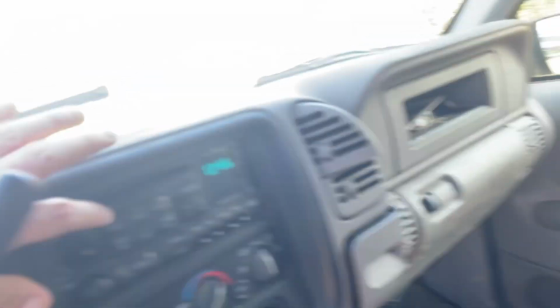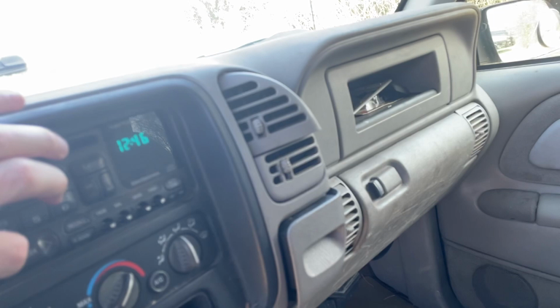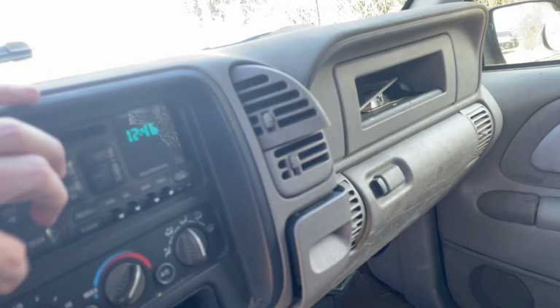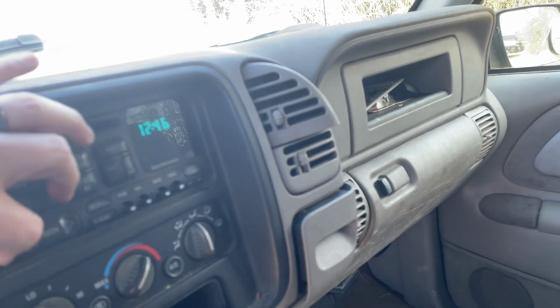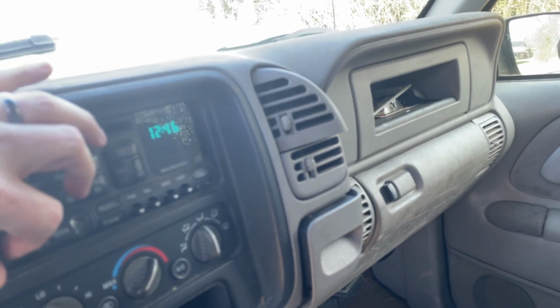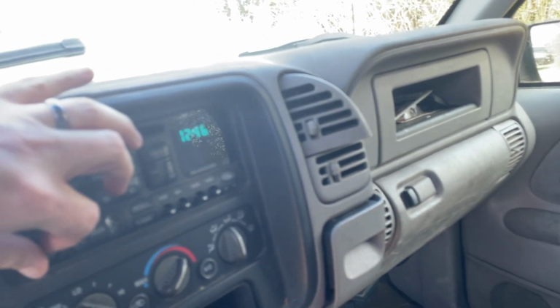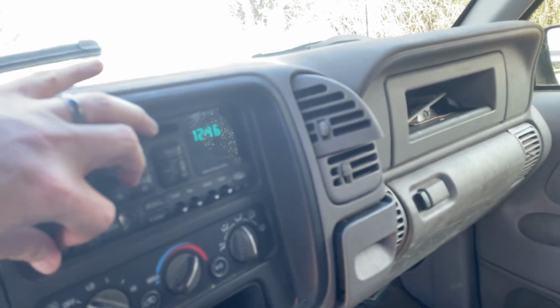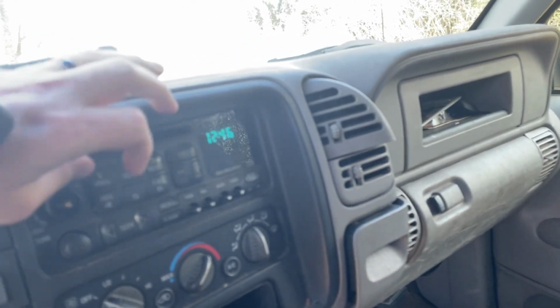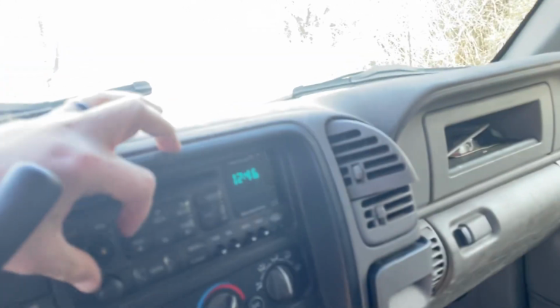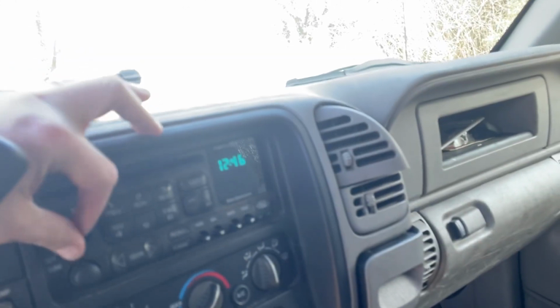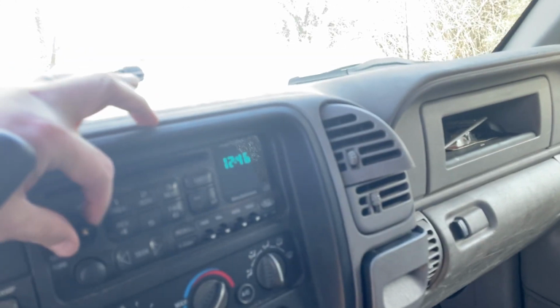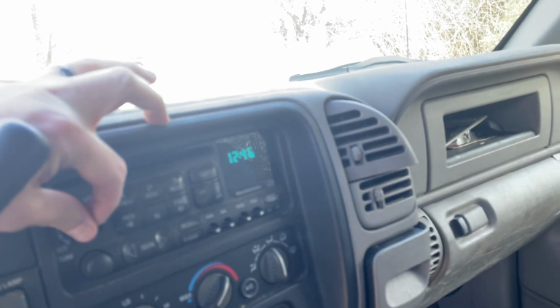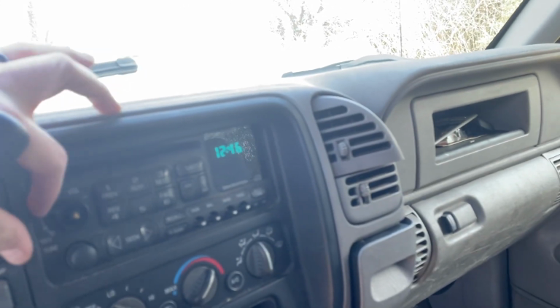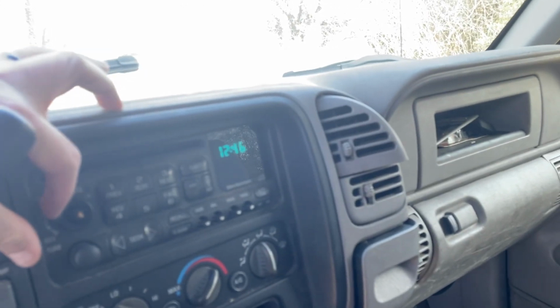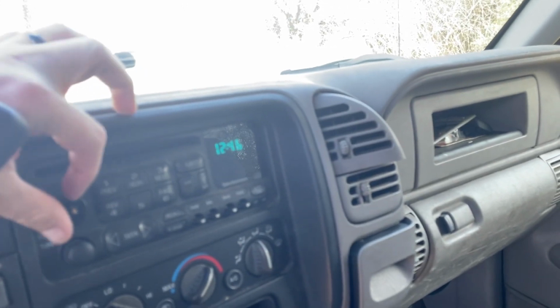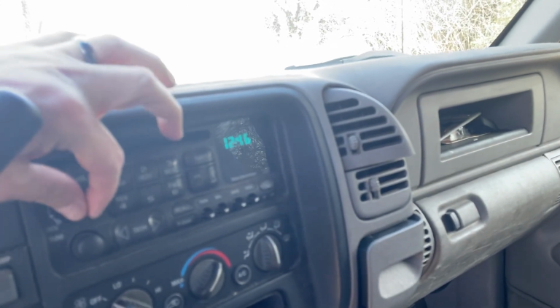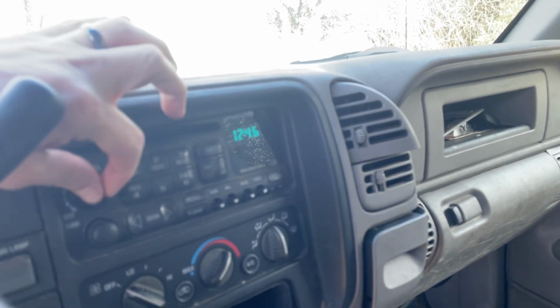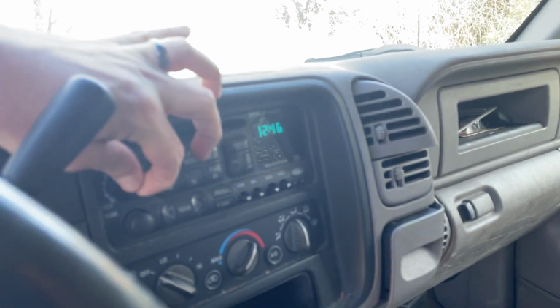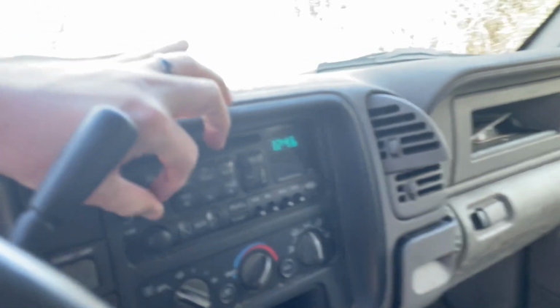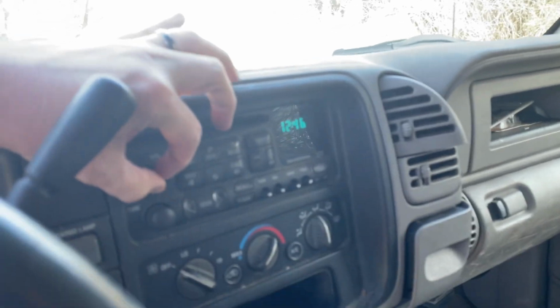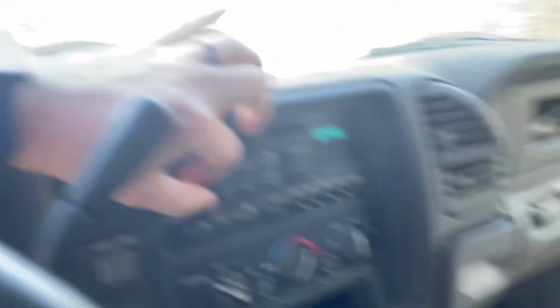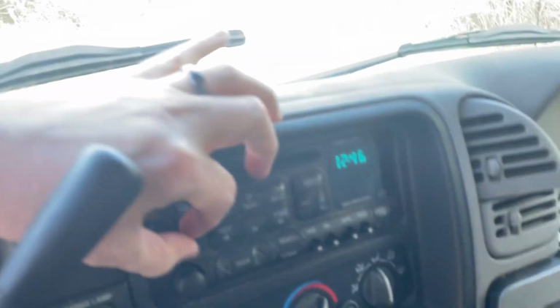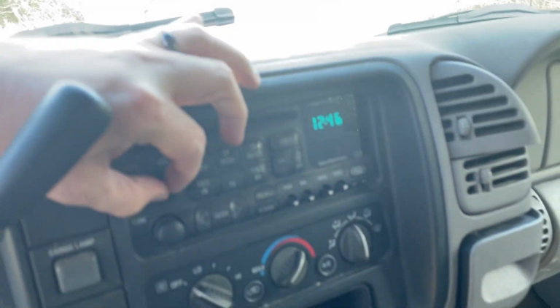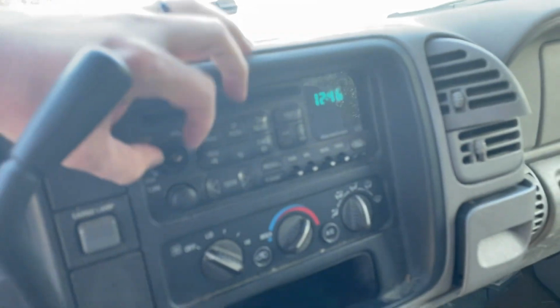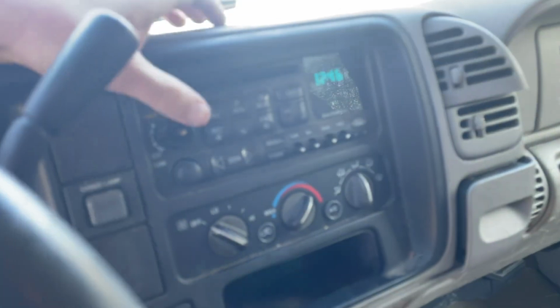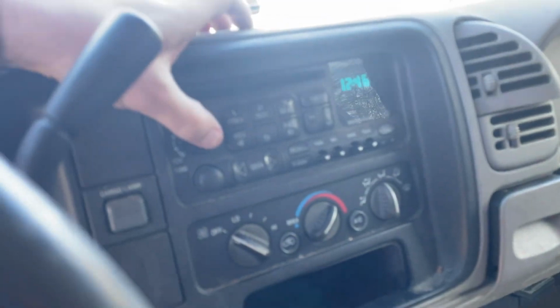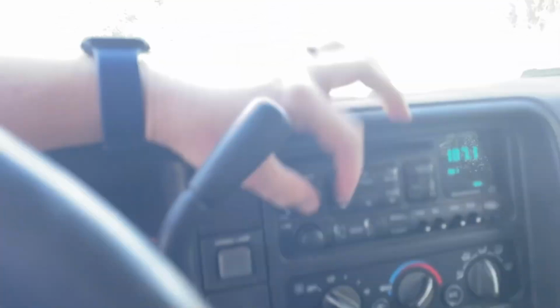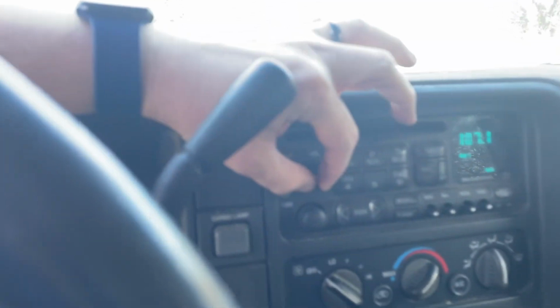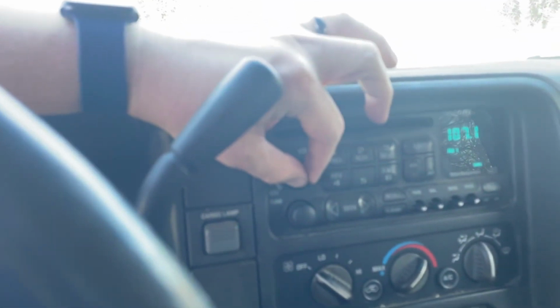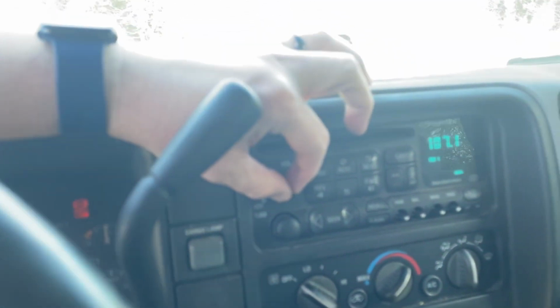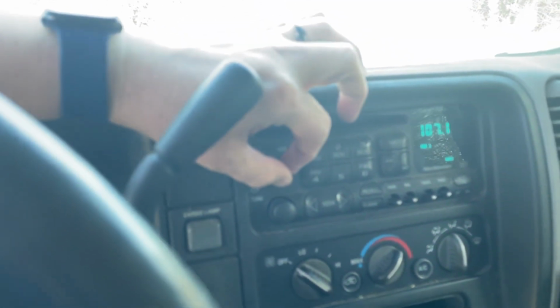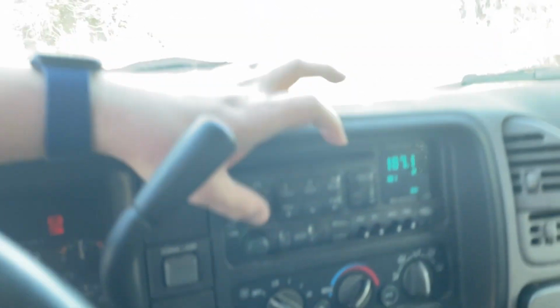Radio — so as I figure out how to use it. Couldn't use a knob. Turn it on. Radio works.